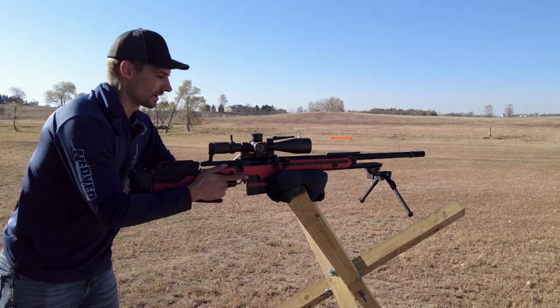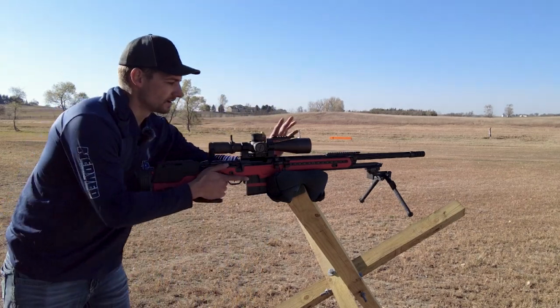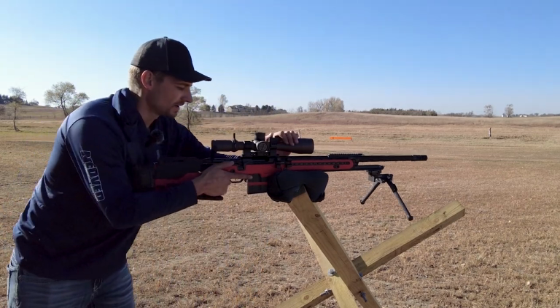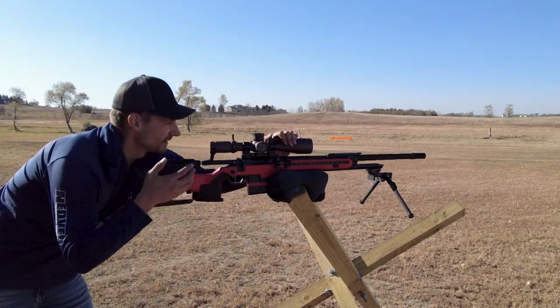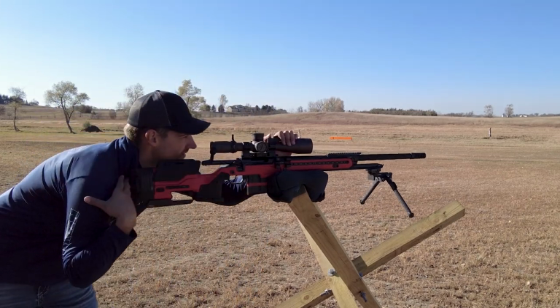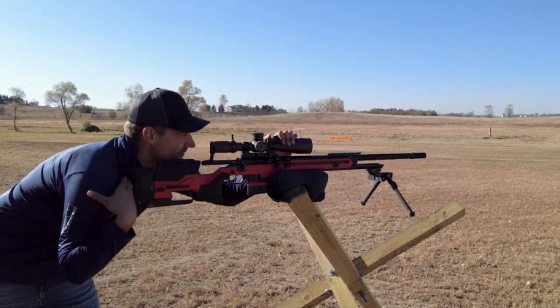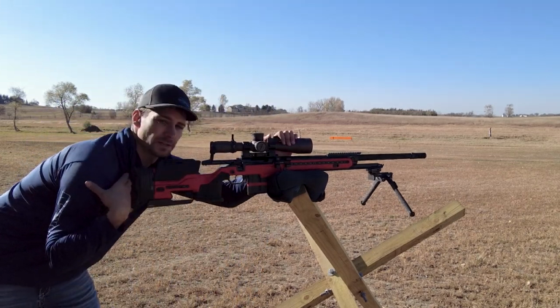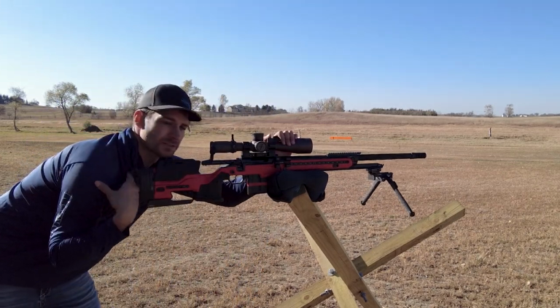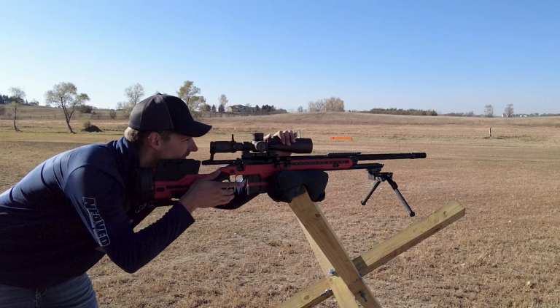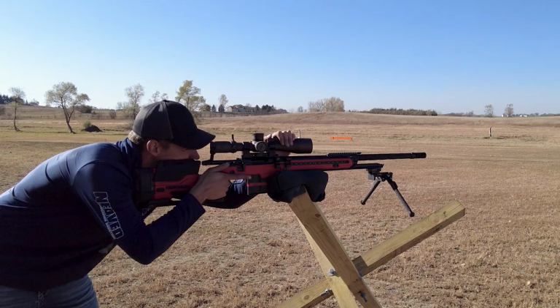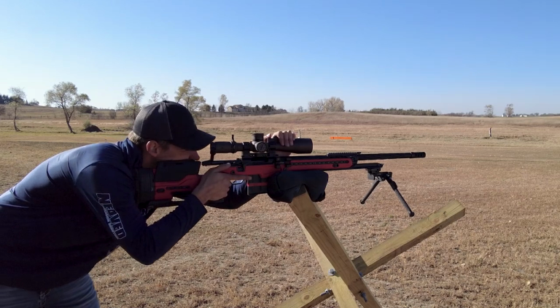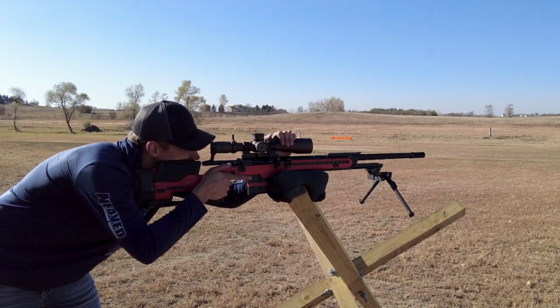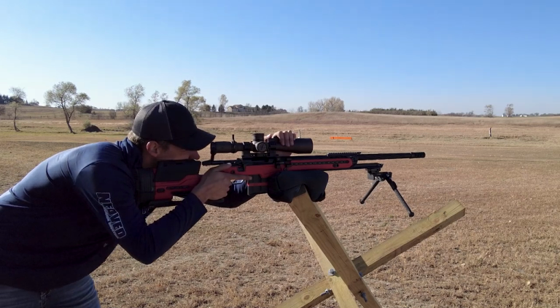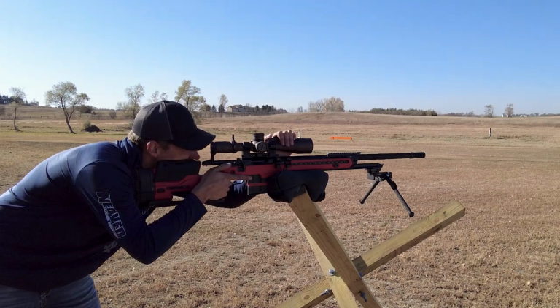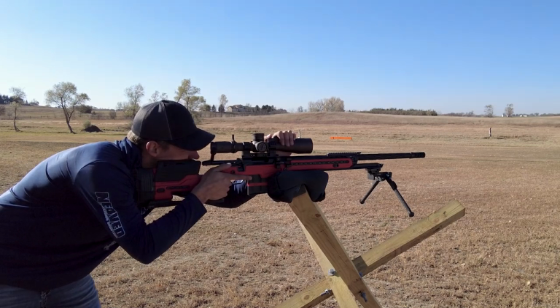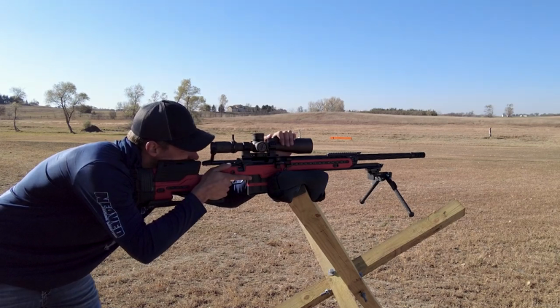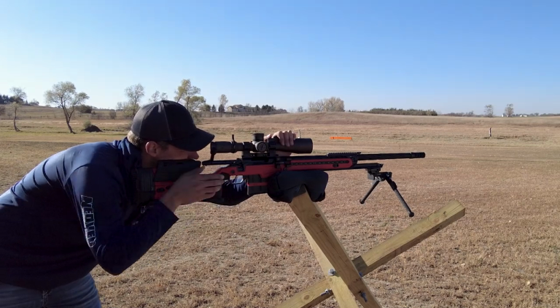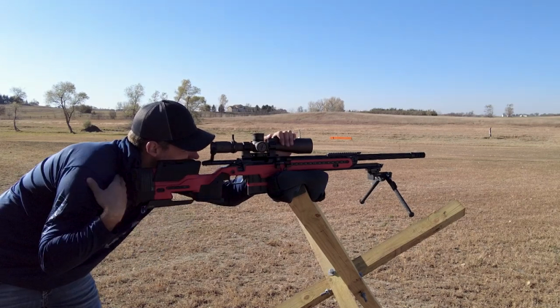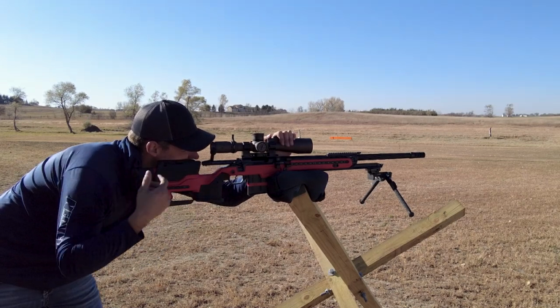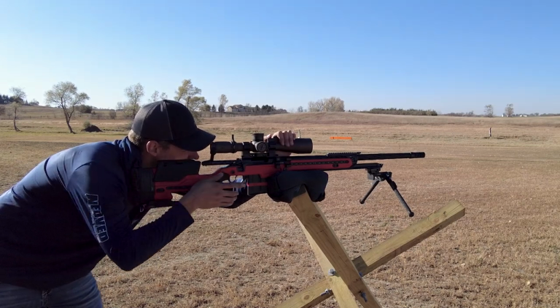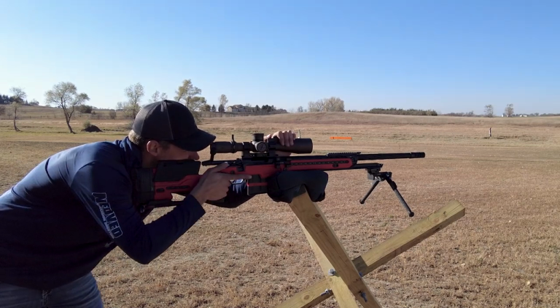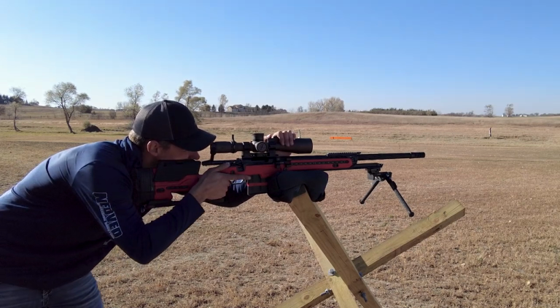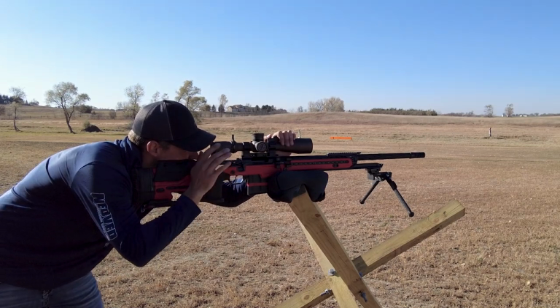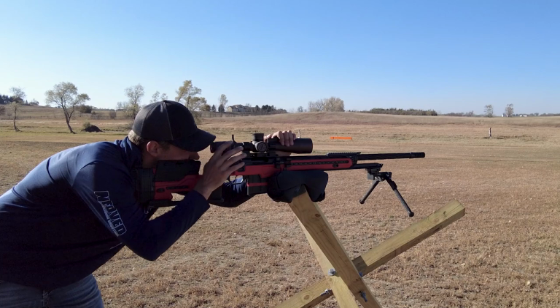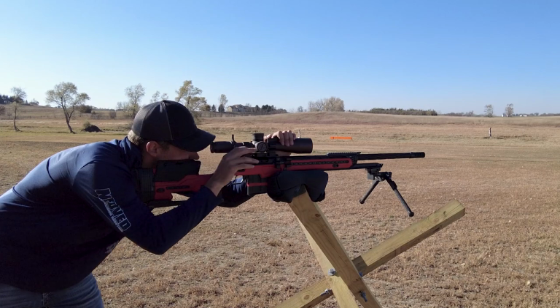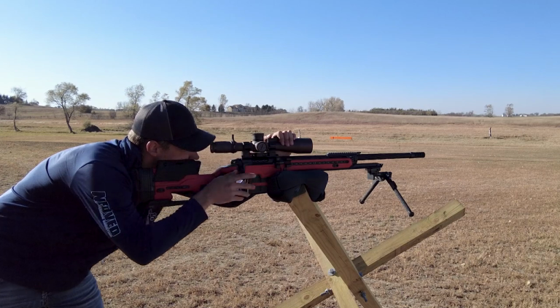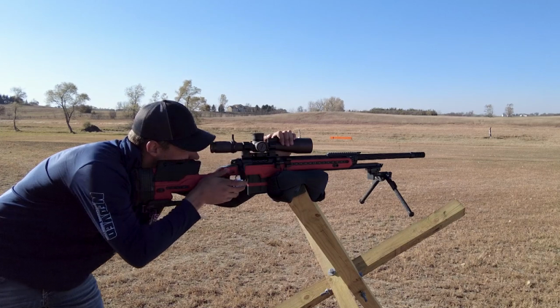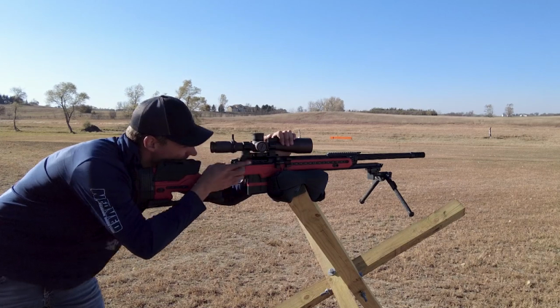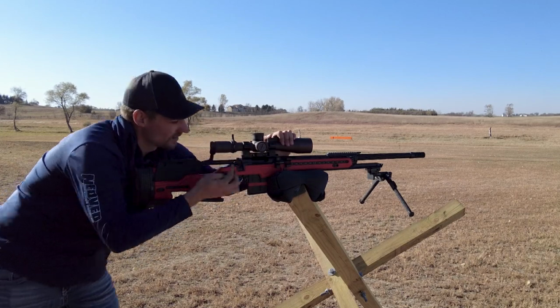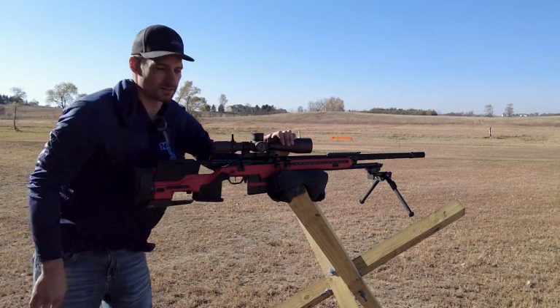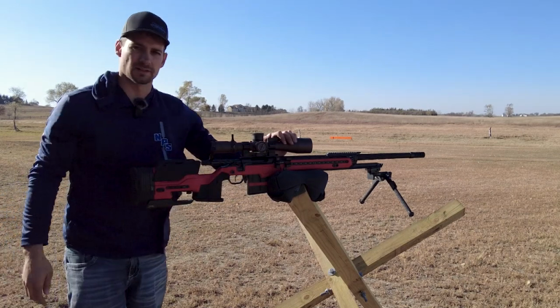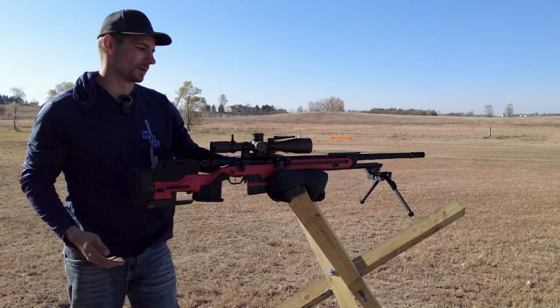Getting in here with no manipulation of the shoulder — you want to have a shorter length of pull than possibly your hunting rifle, because I'm not manipulating here, just barely on my cheek, get on that target and you're good to go.